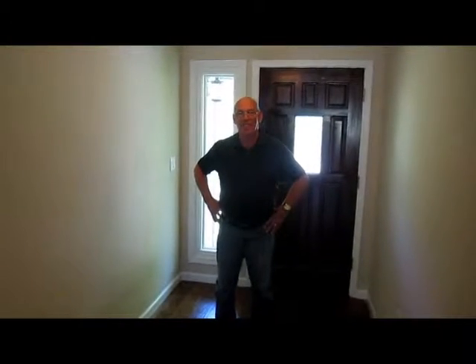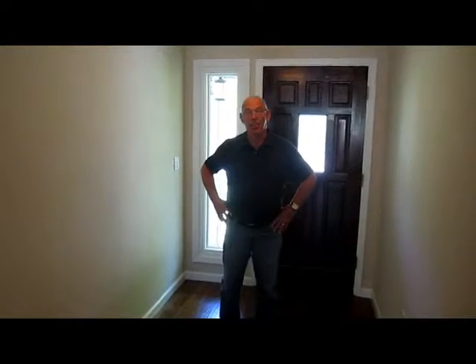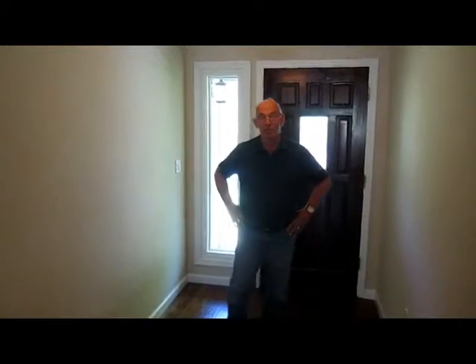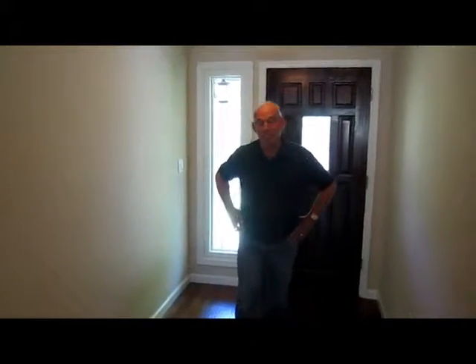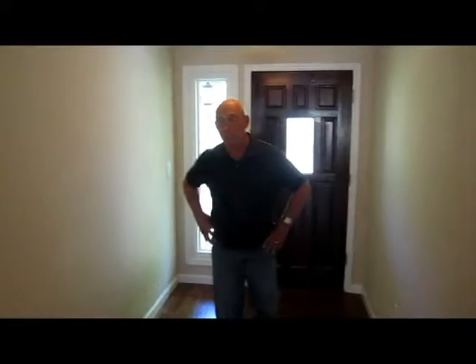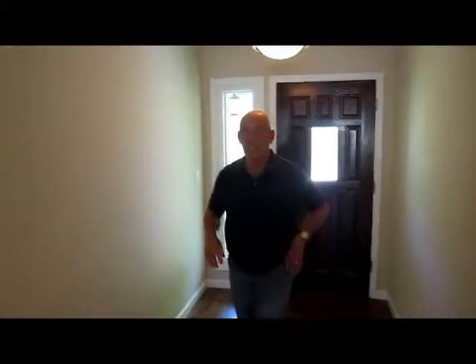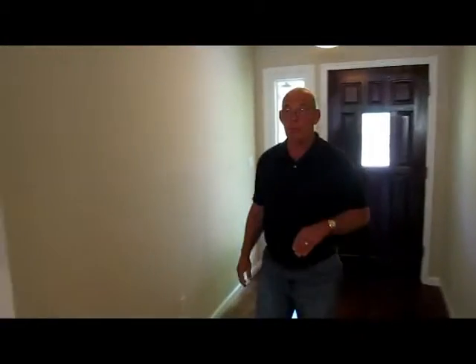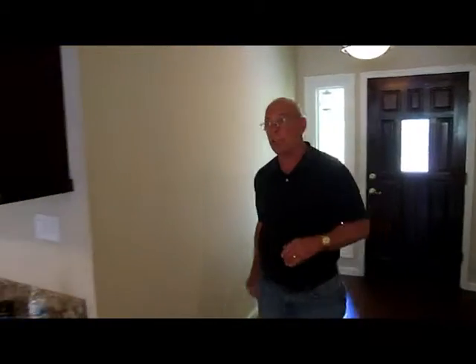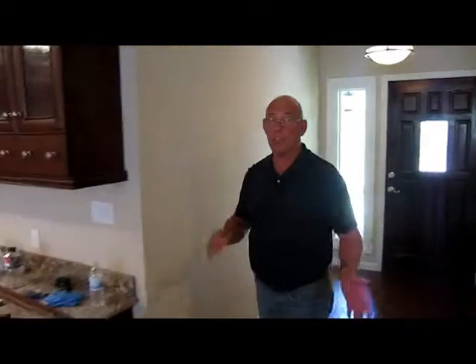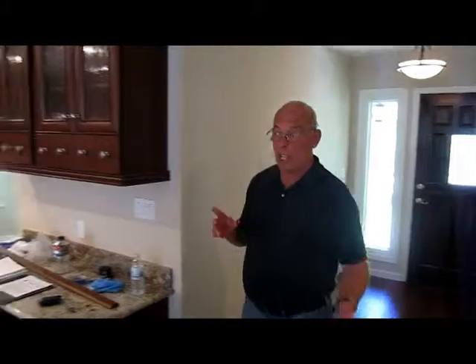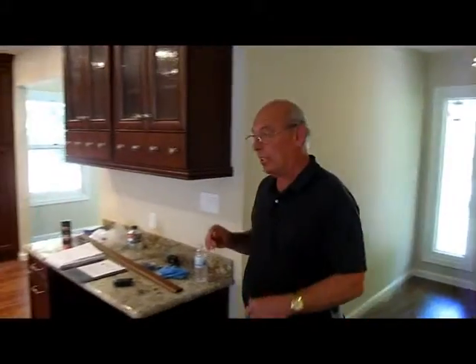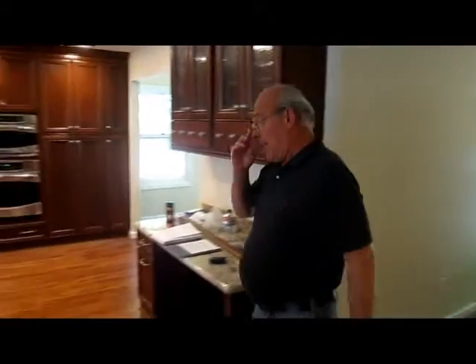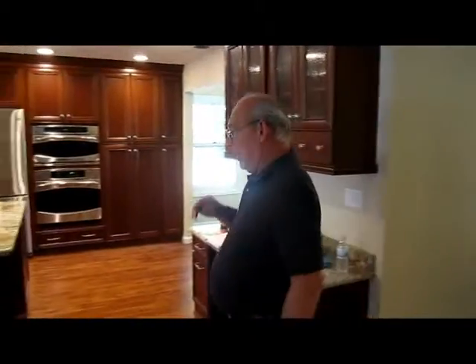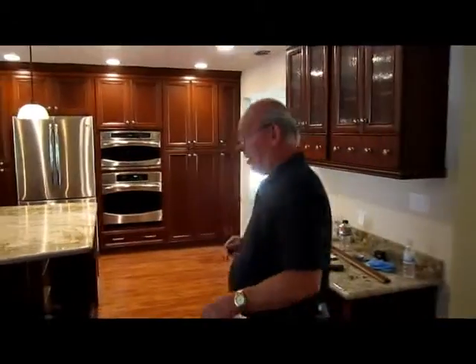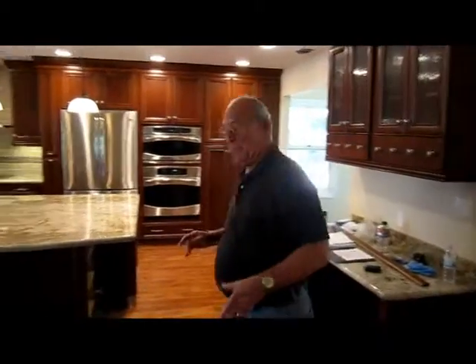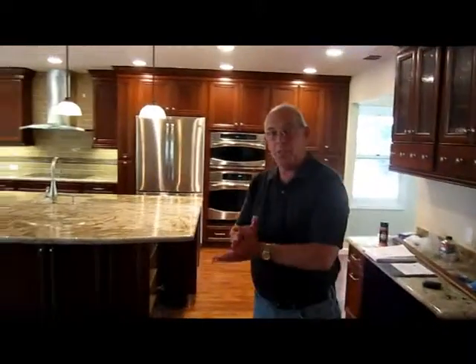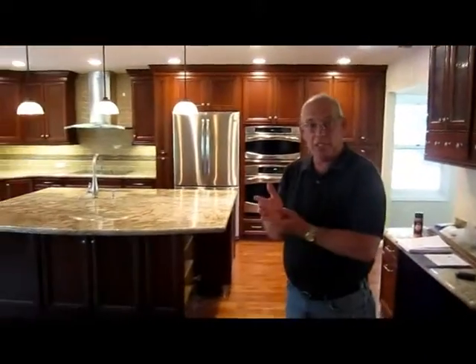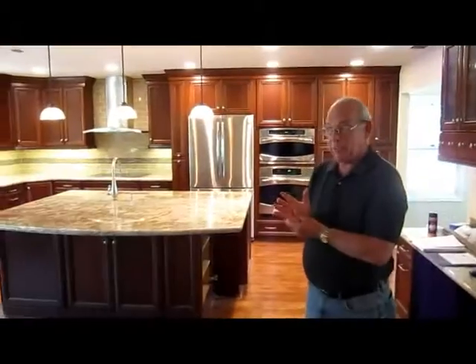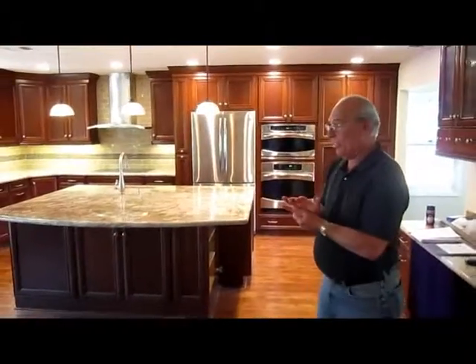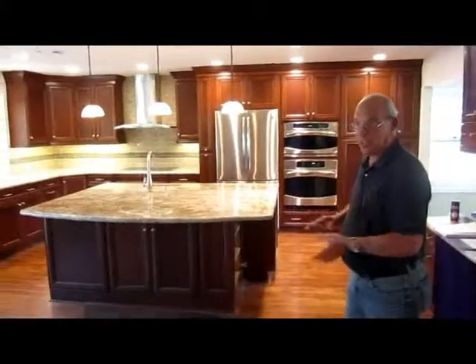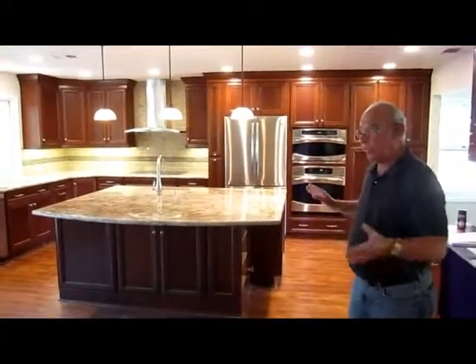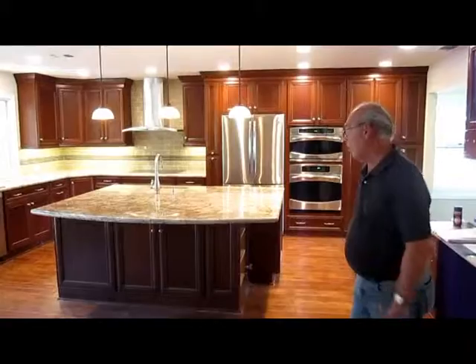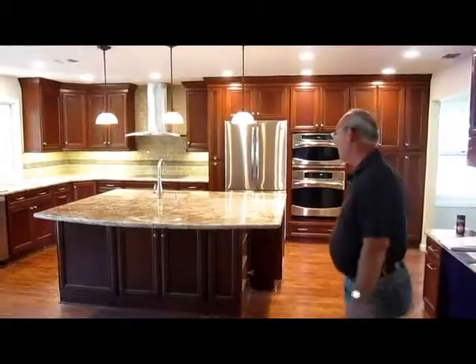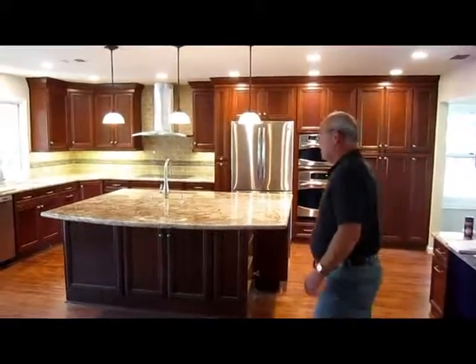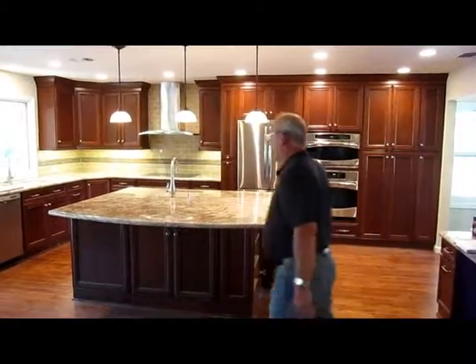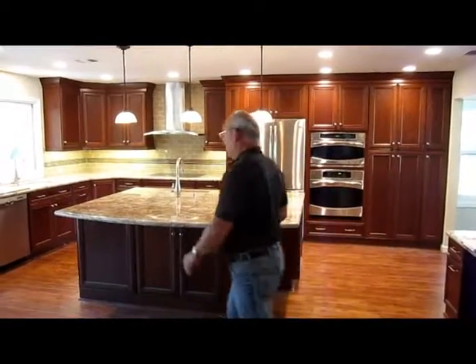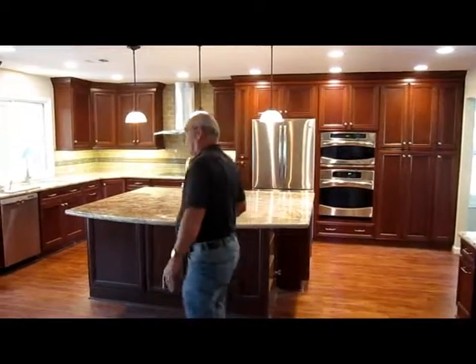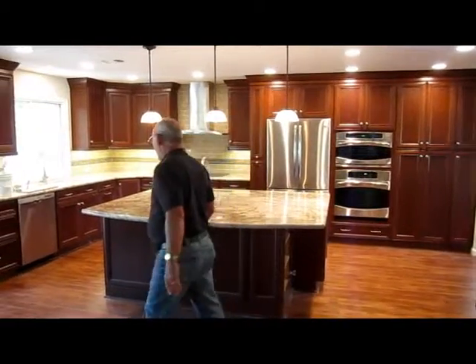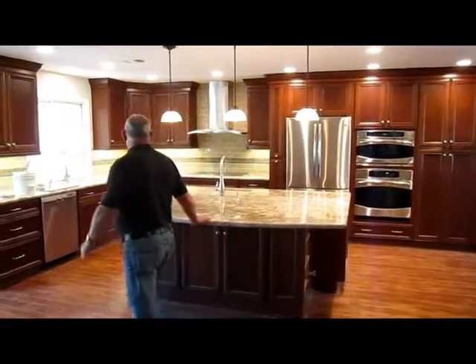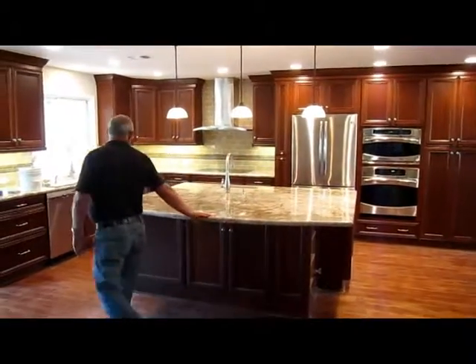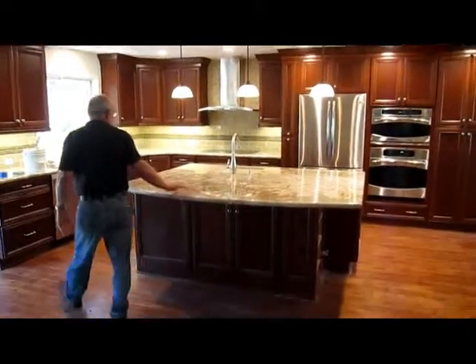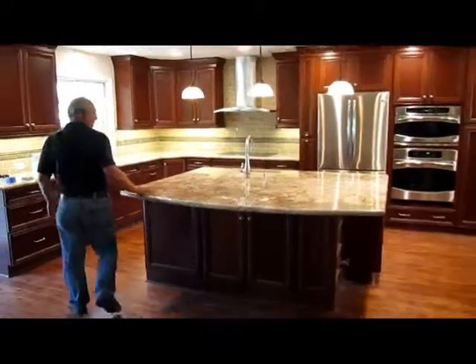Hey everybody, we're at the Bill and Tina project and the last time we were here we were installing our cabinetry. Haven't been here a few days but a lot's happened since then so let's kind of review what we've done here. We've got our tops on — the granite, it's beautiful granite.